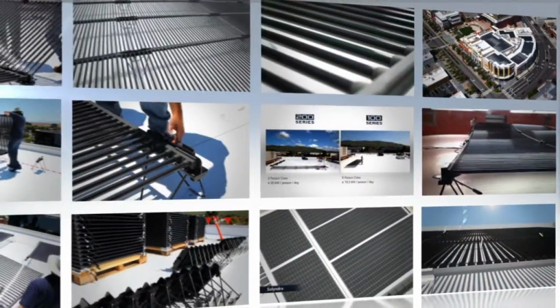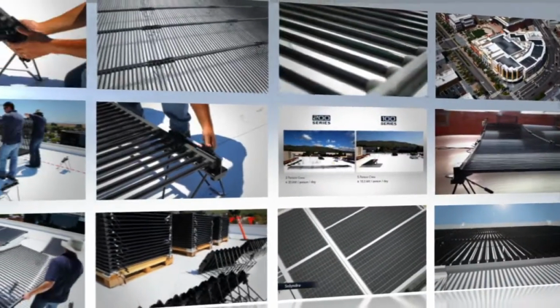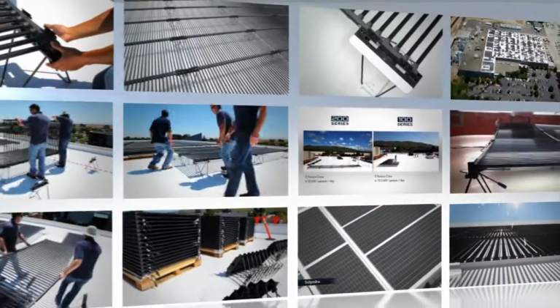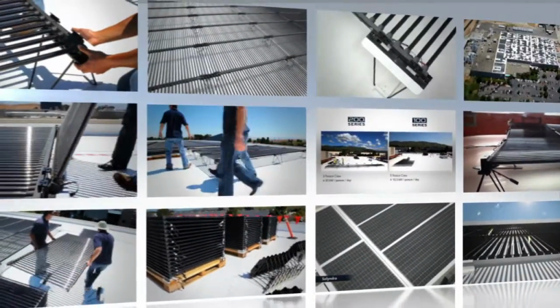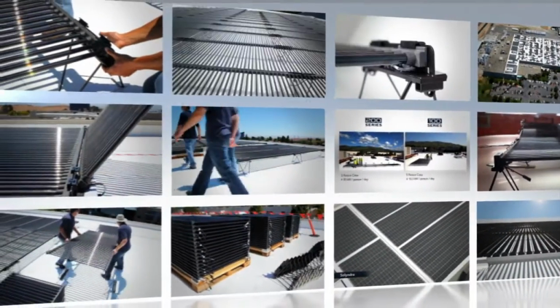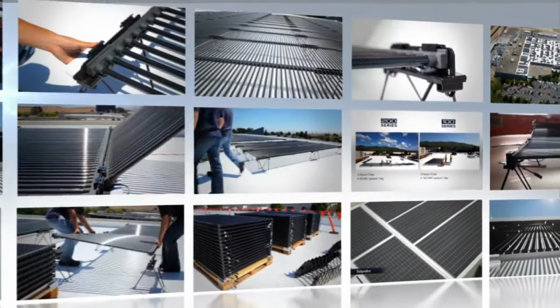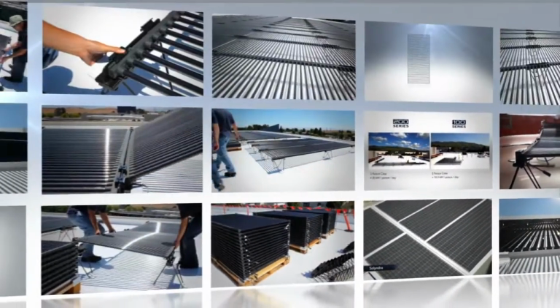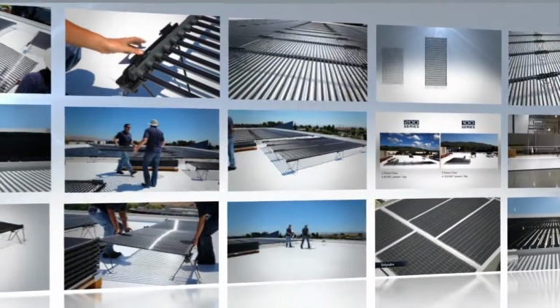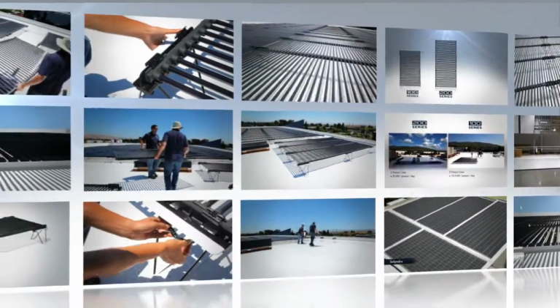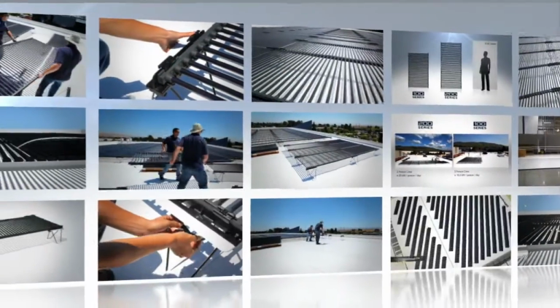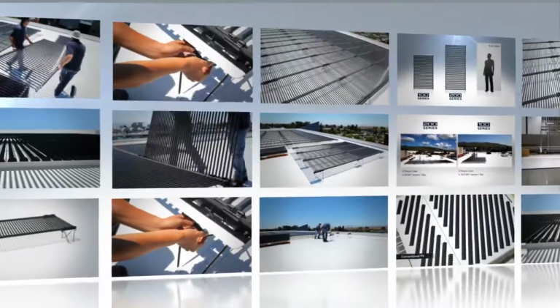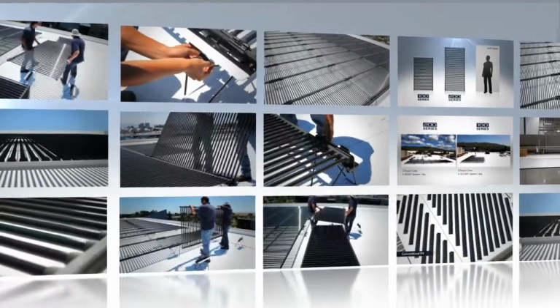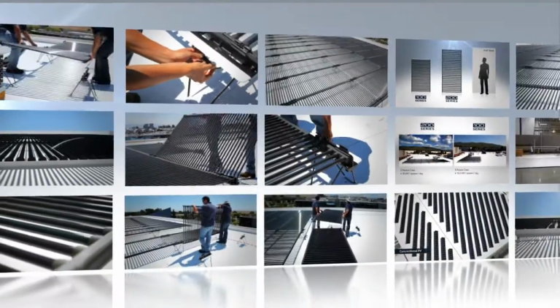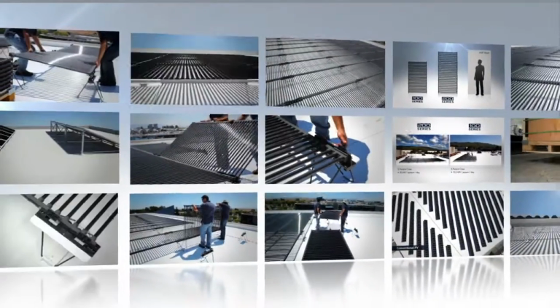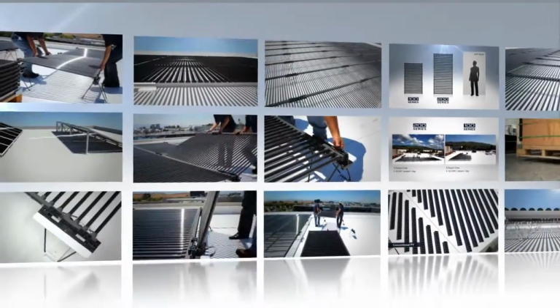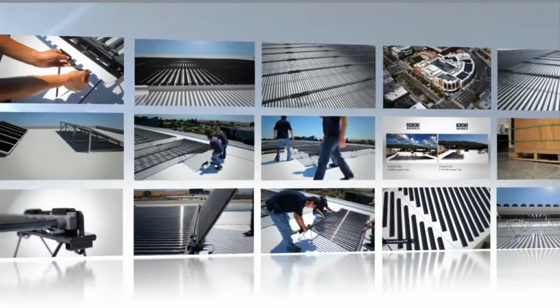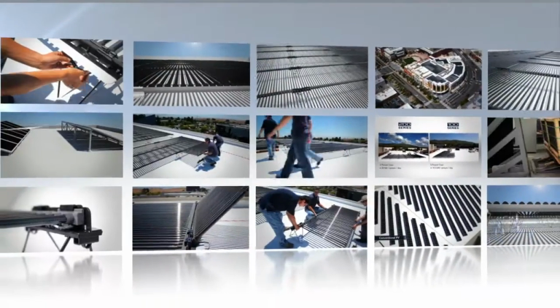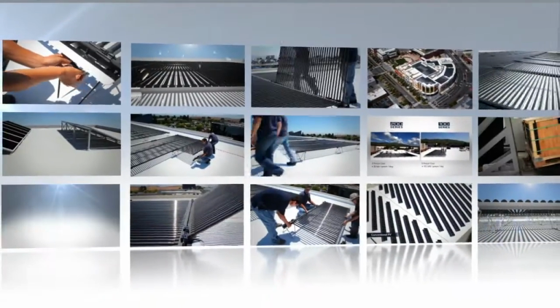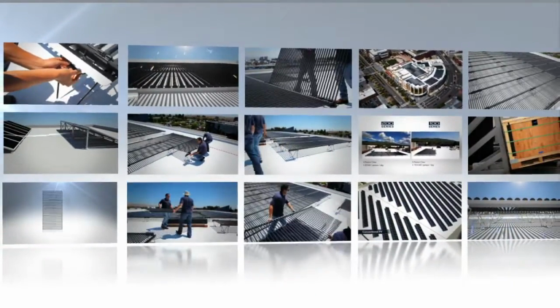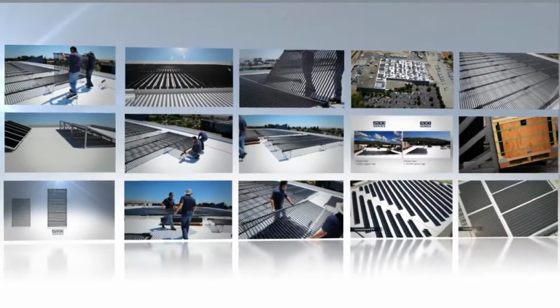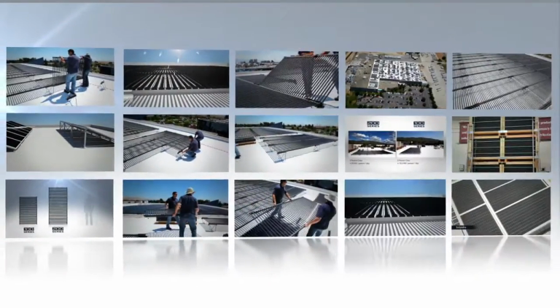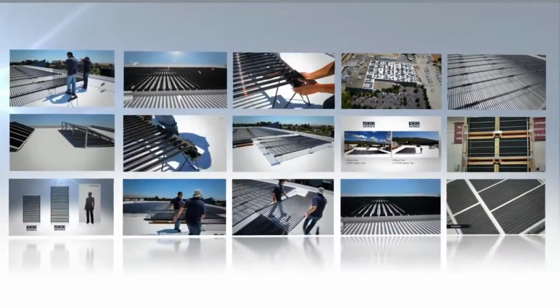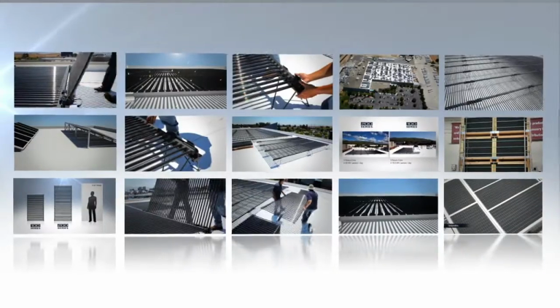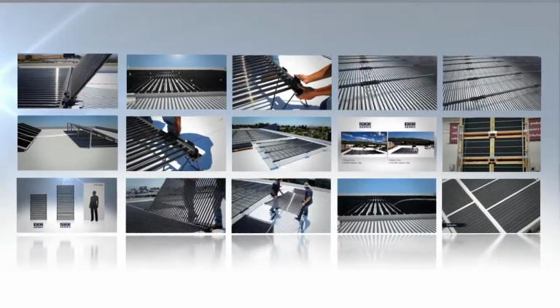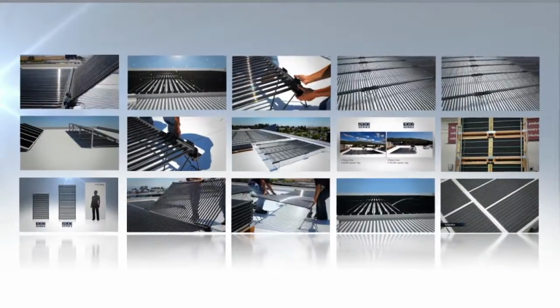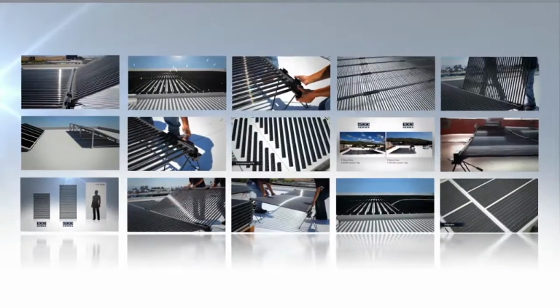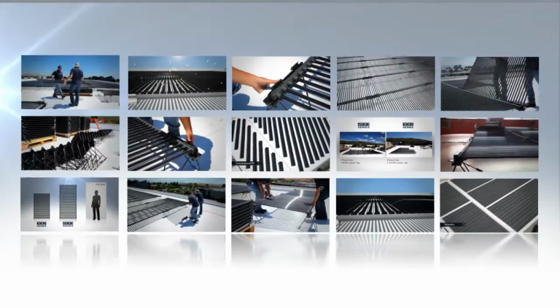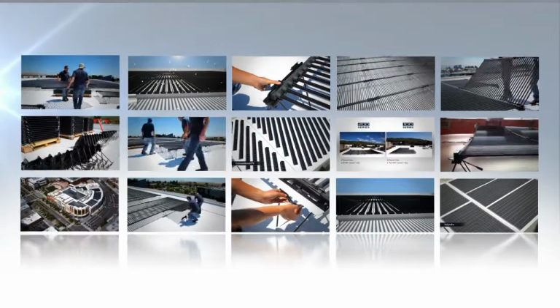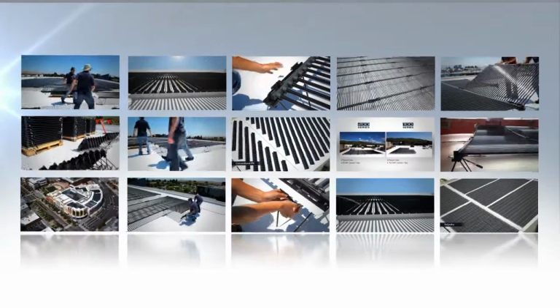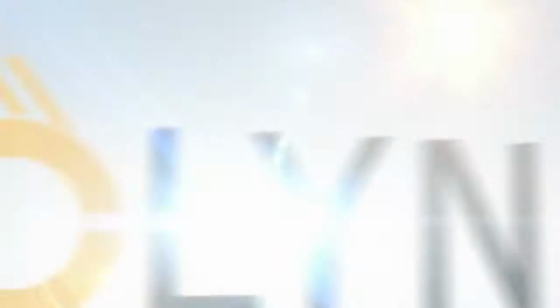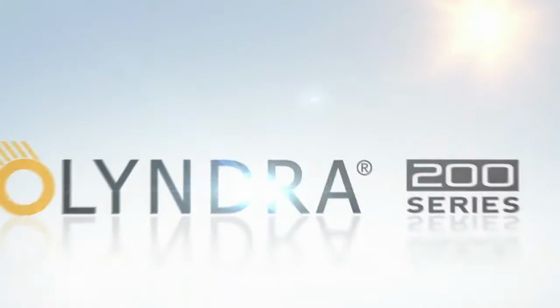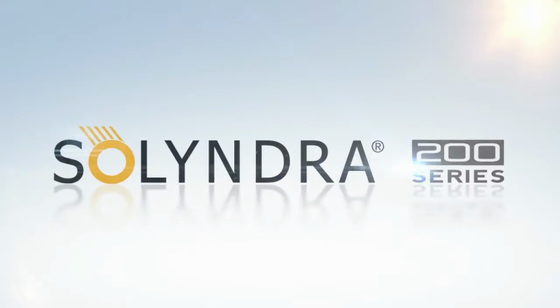Solyndra 200 Series panels combine higher power and lower balance of system and installation costs for maximum value. This adds up to a lower levelized cost of electricity and a strong return on investment.